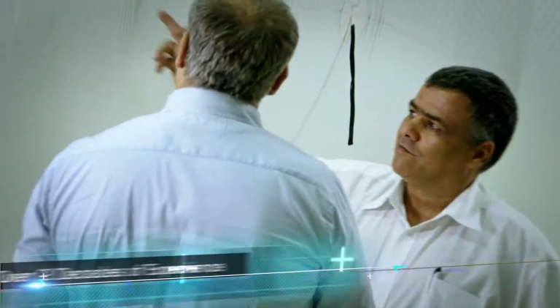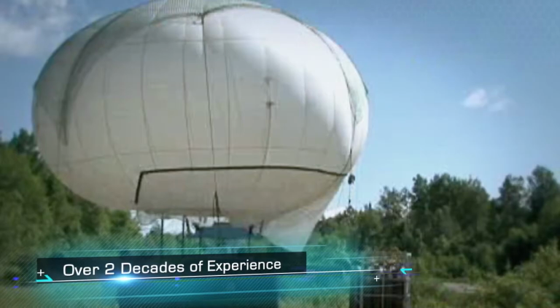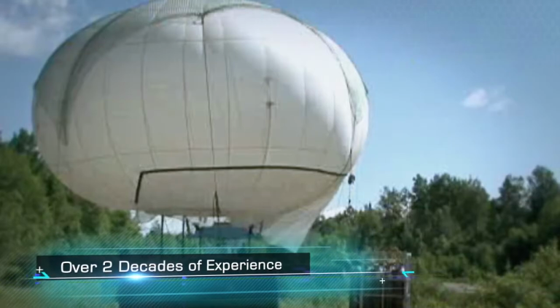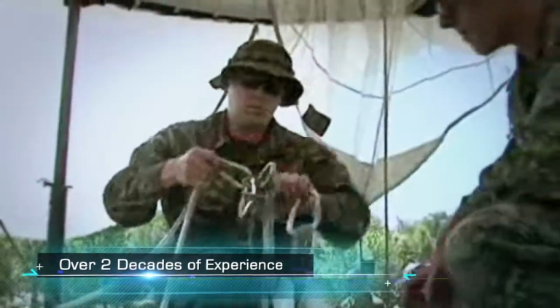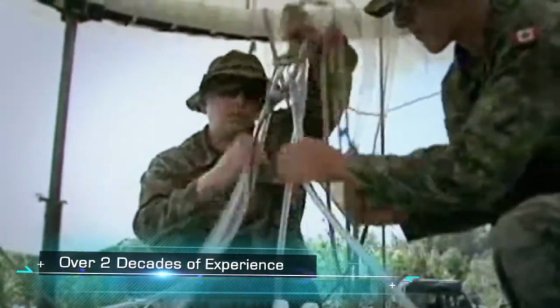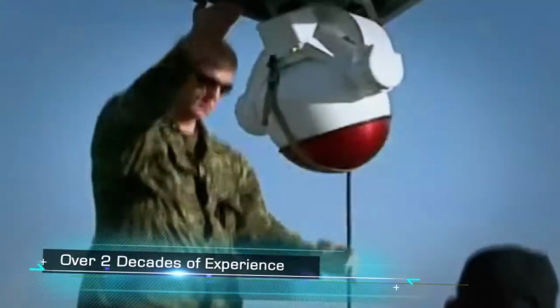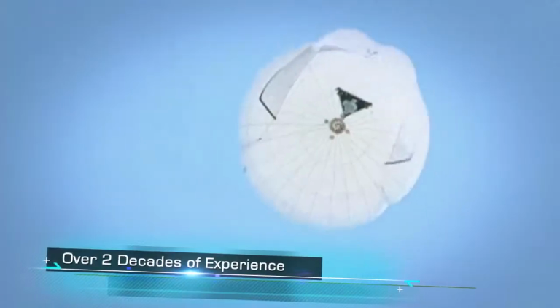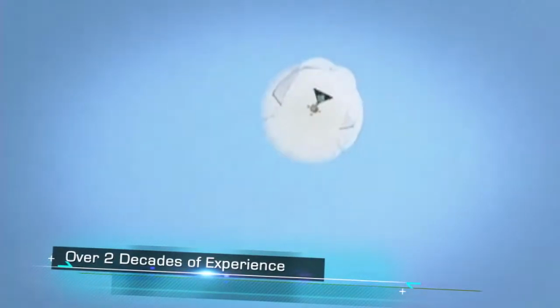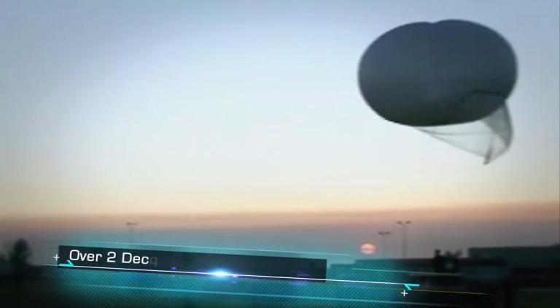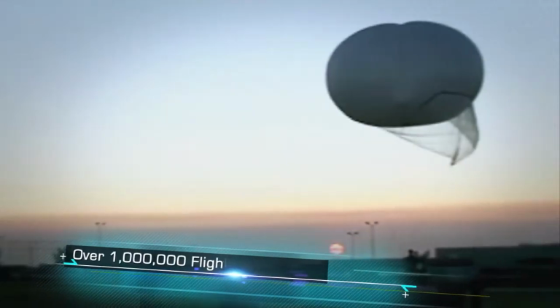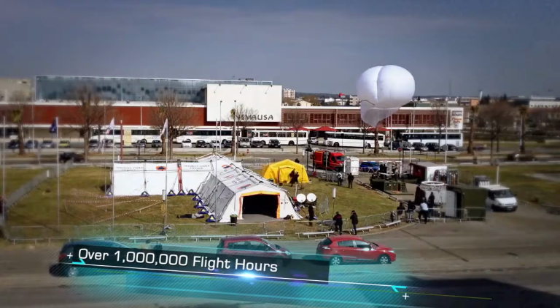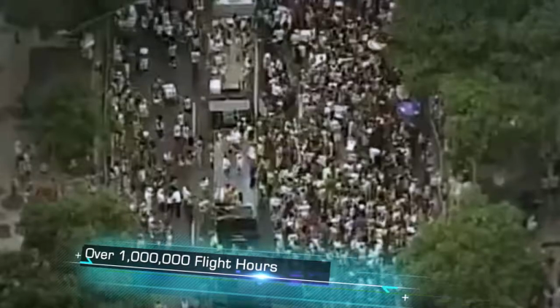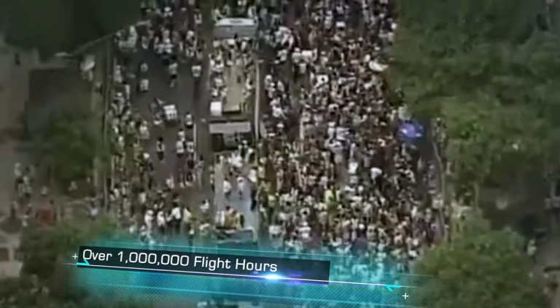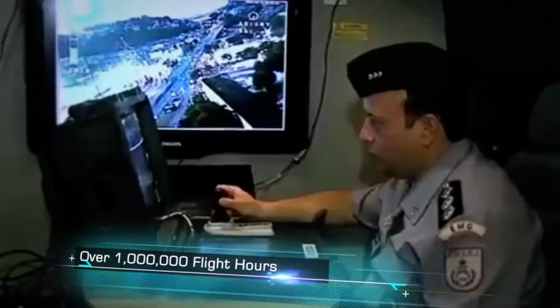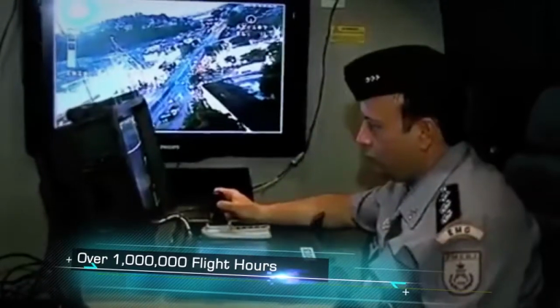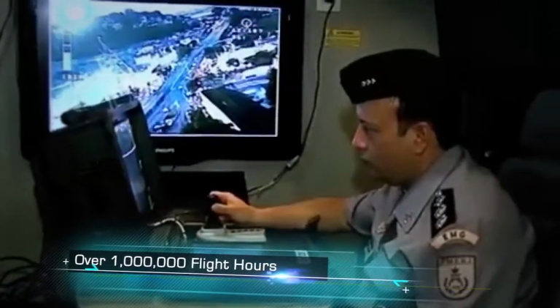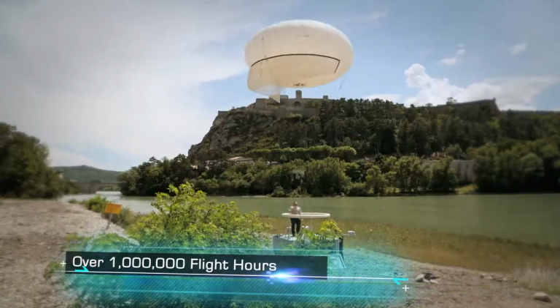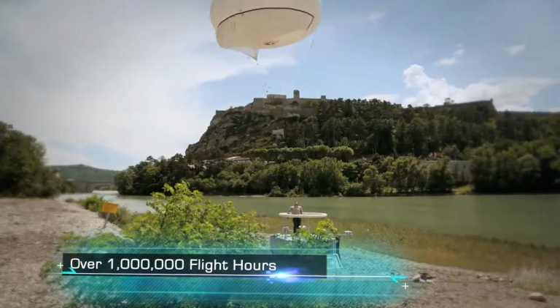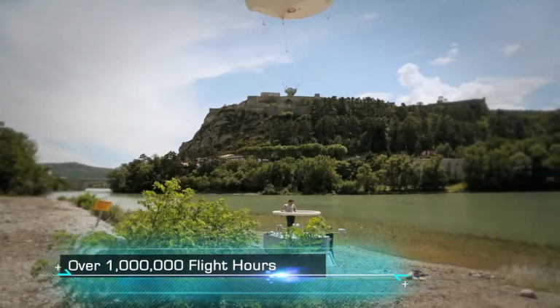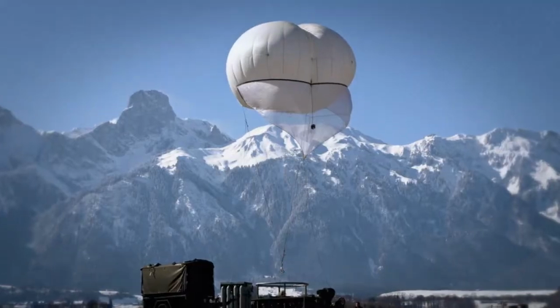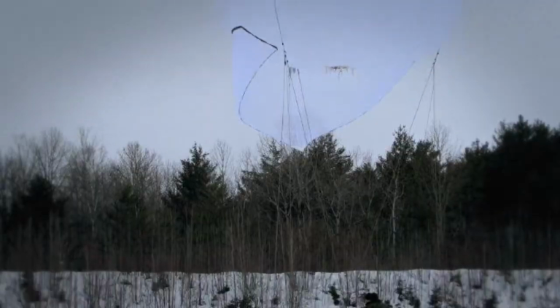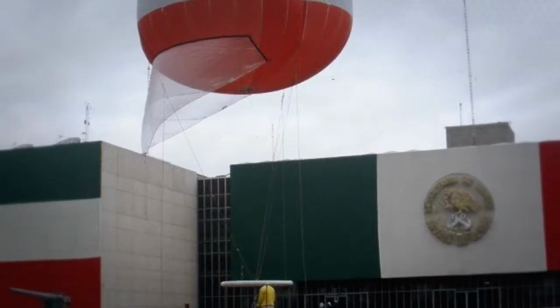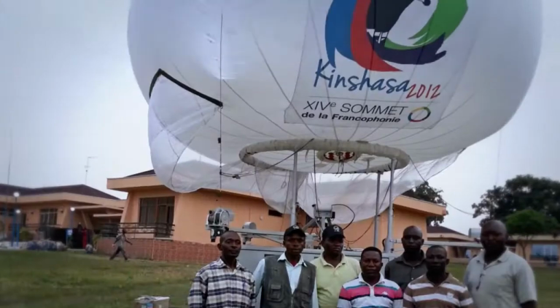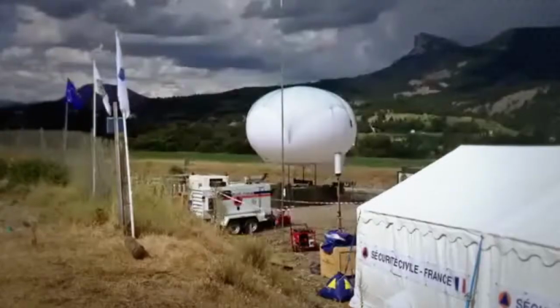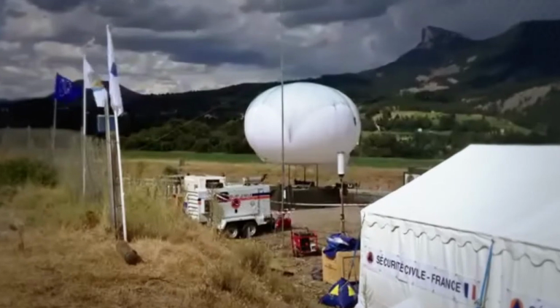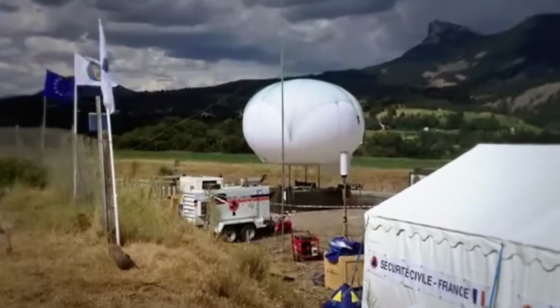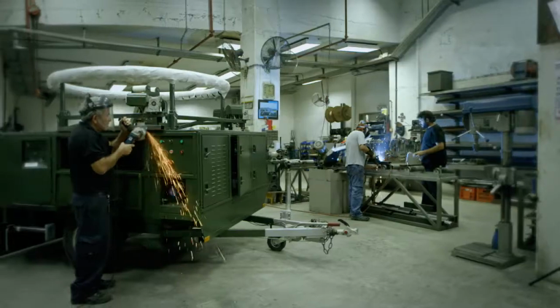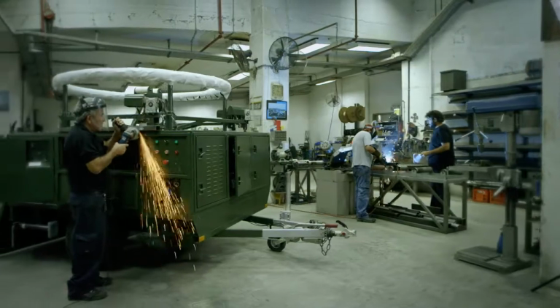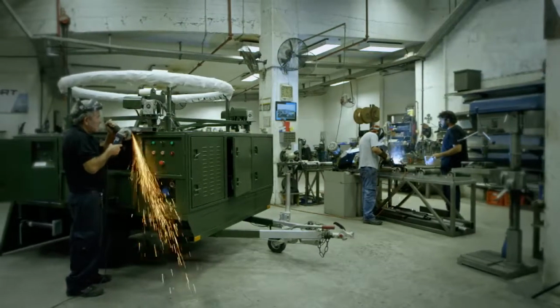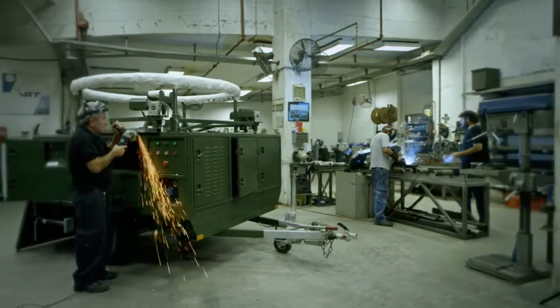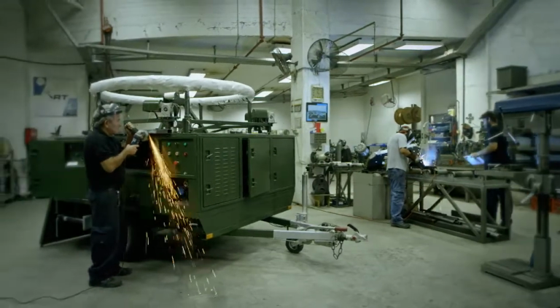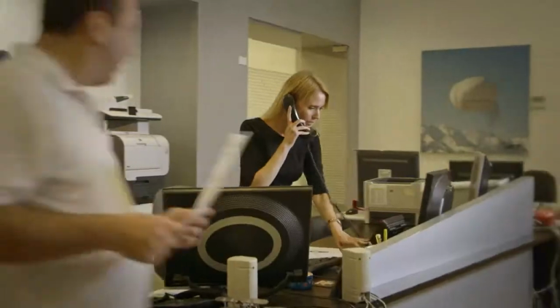With over two decades of combat-proven experience in the field and more than one million operational hours around the world, RT offers unmatched production expertise, highly dedicated personnel, and a global customer service record.